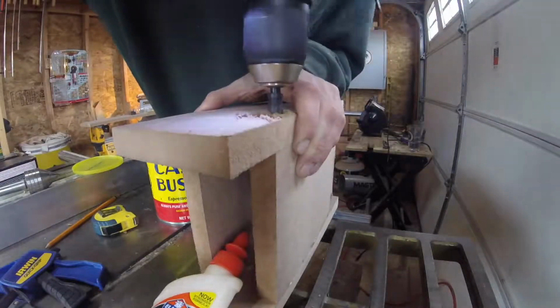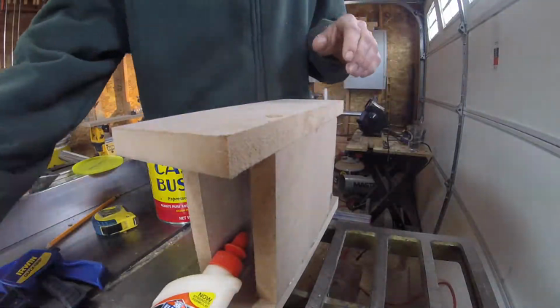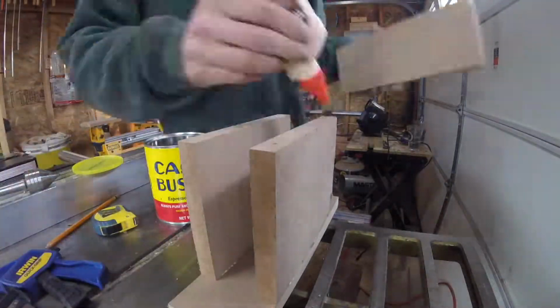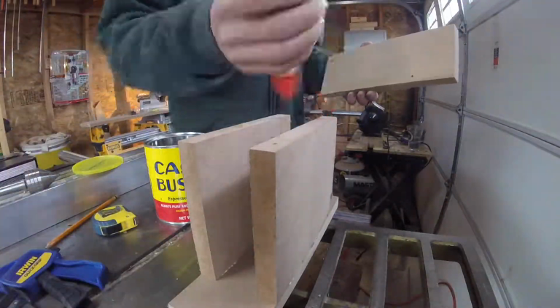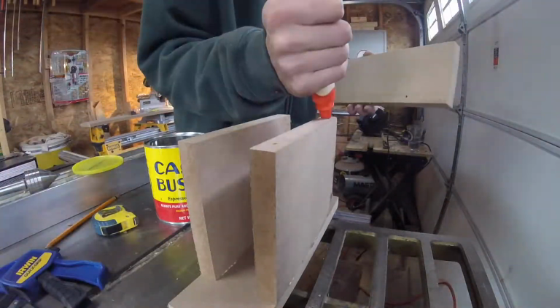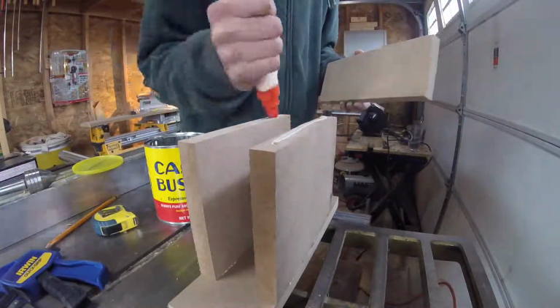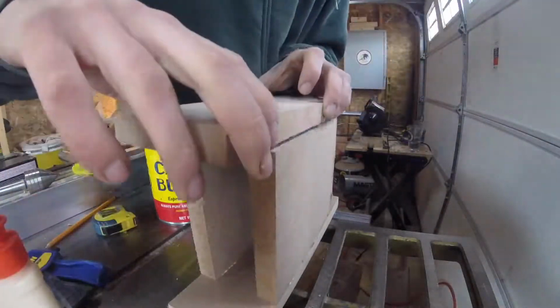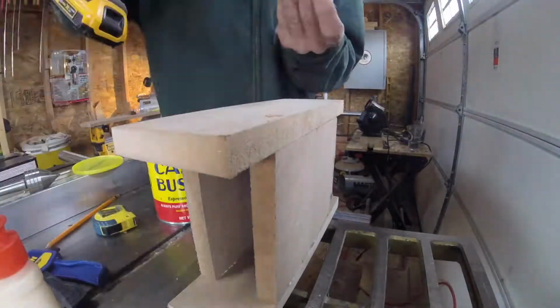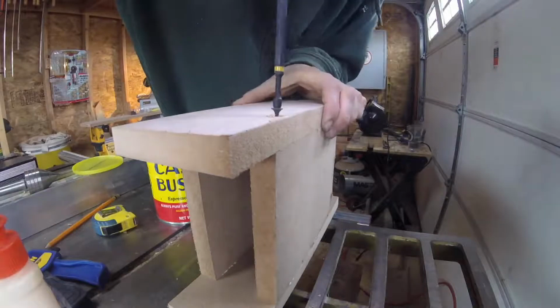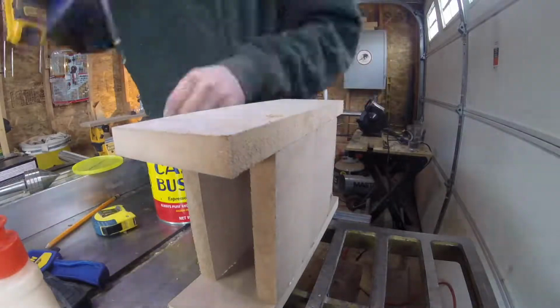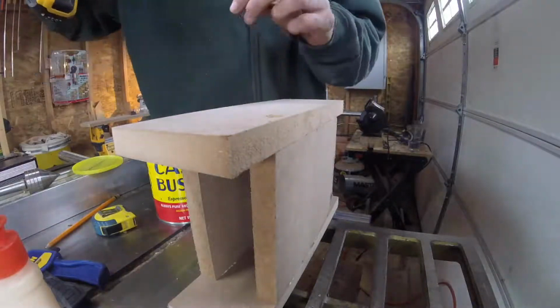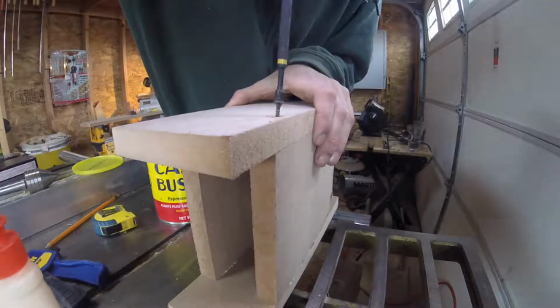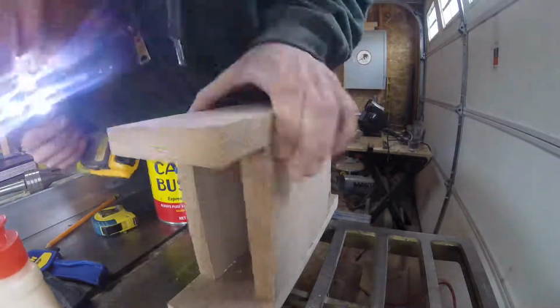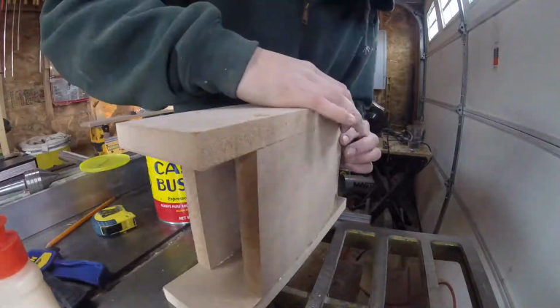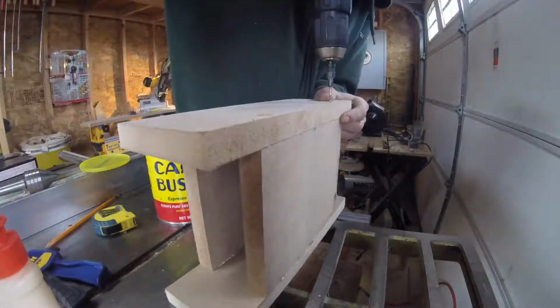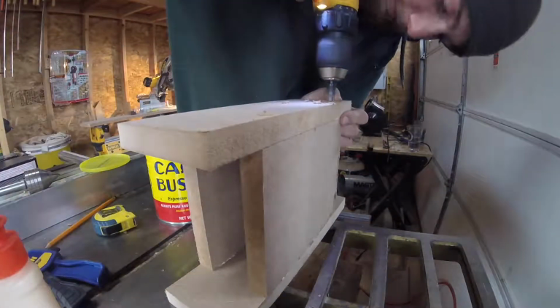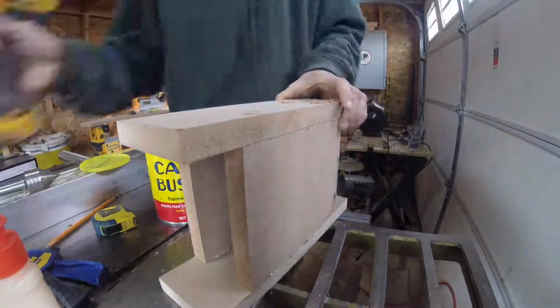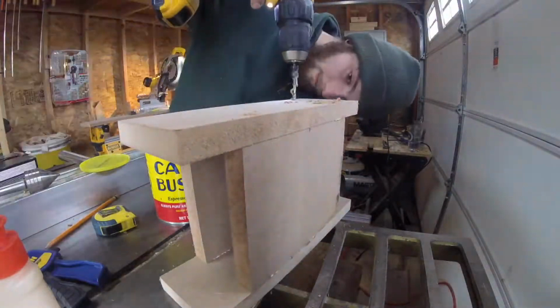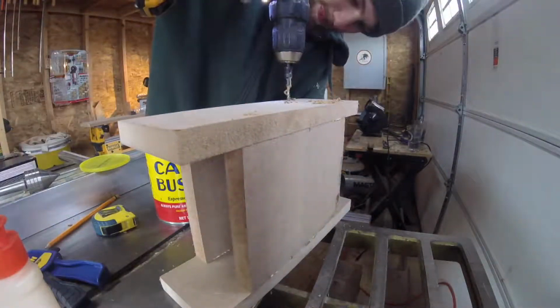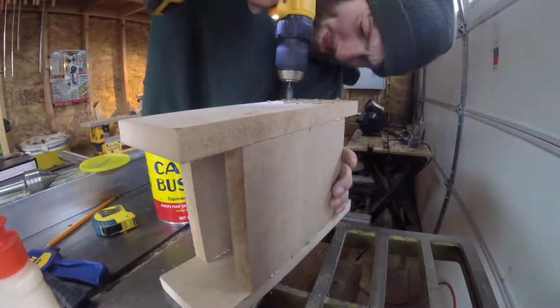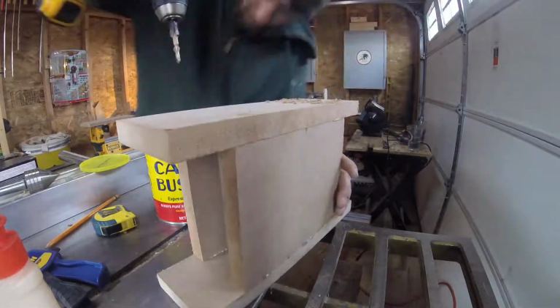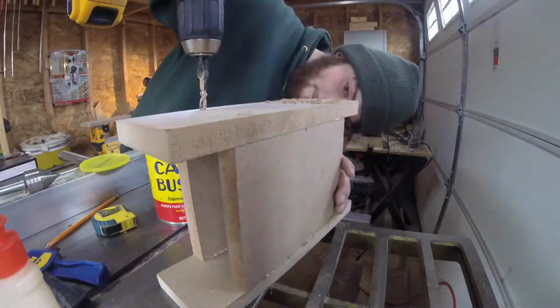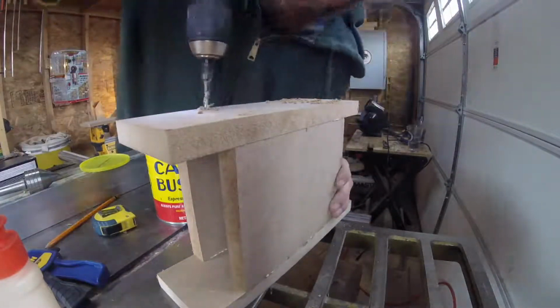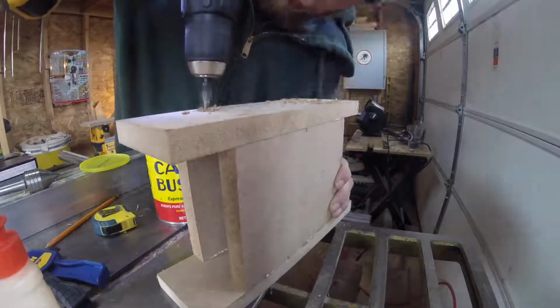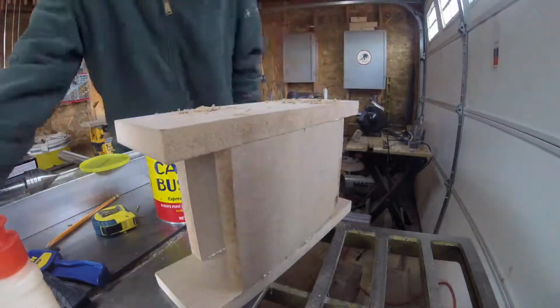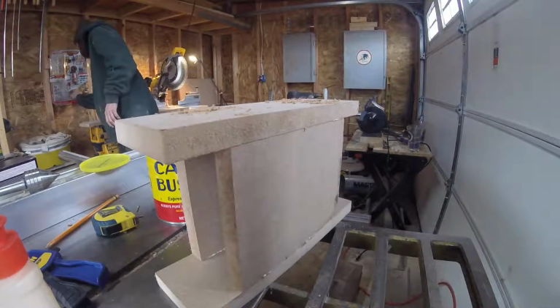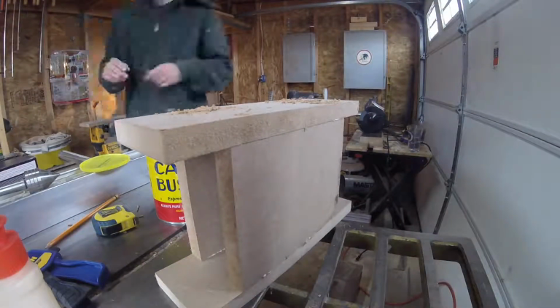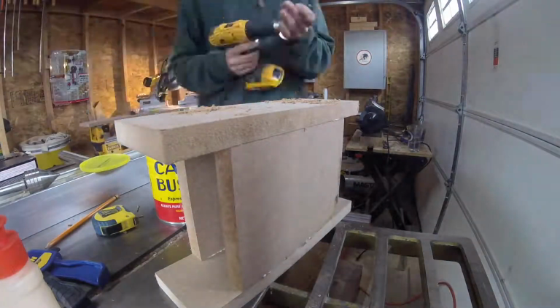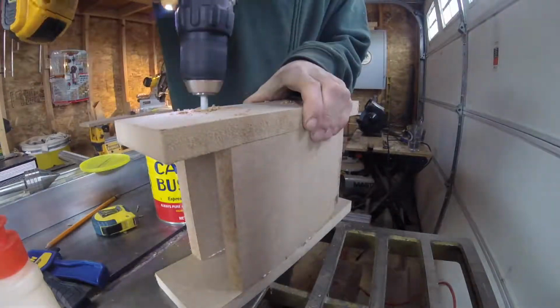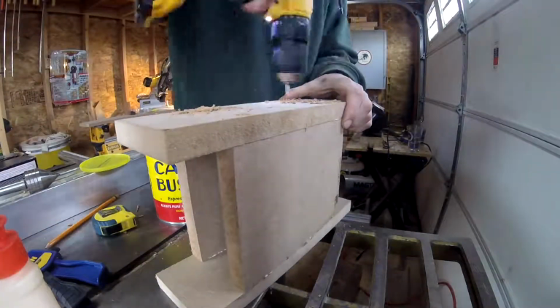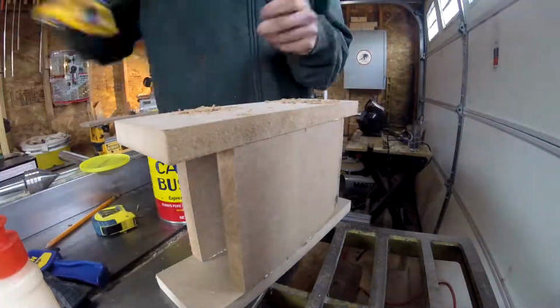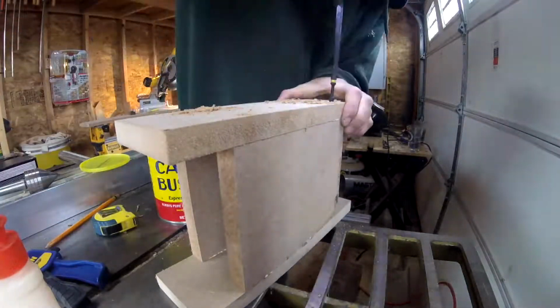I'll flip the piece over. Now I can glue, drill, and screw the top on. When I cut the top, I left it slightly larger than the bottom, that way I'll have a bigger work surface.